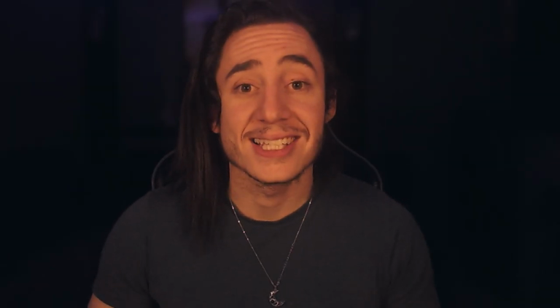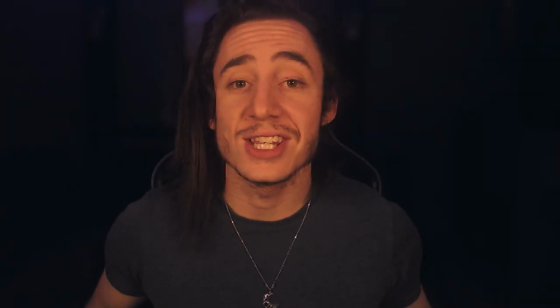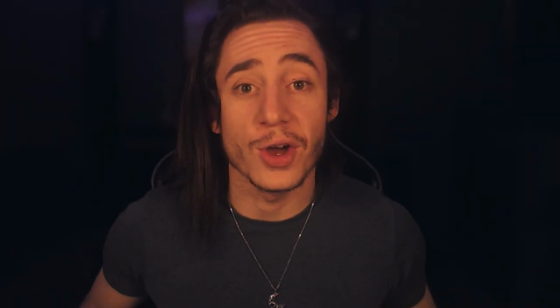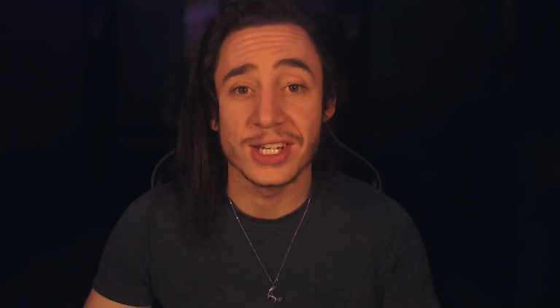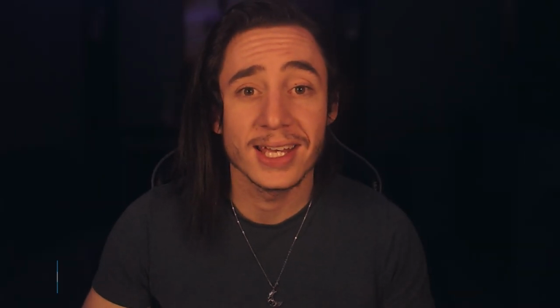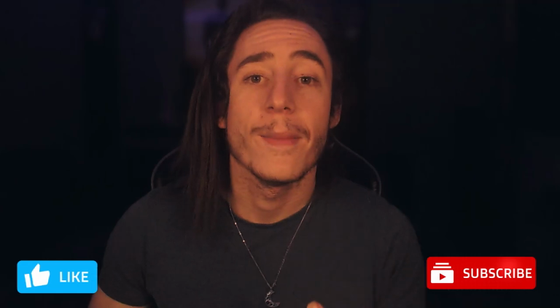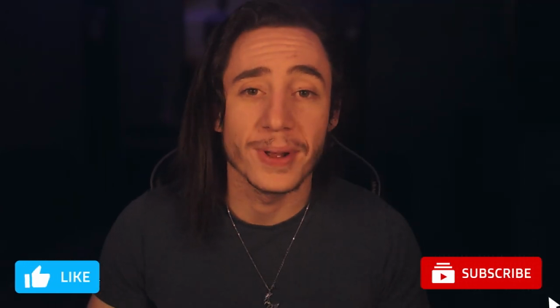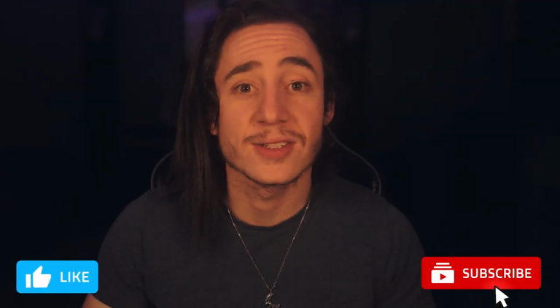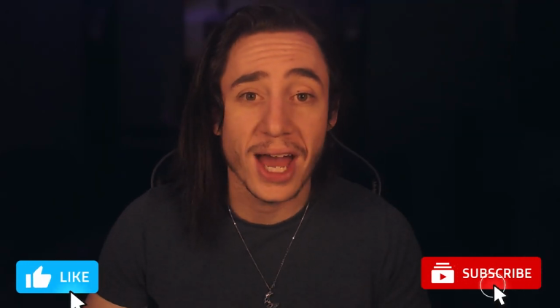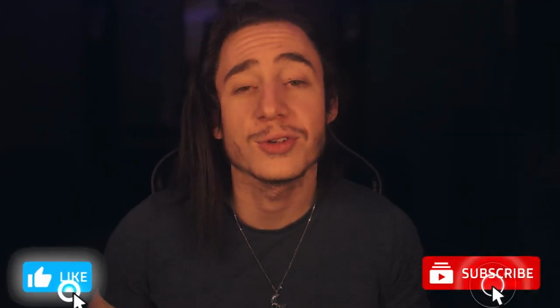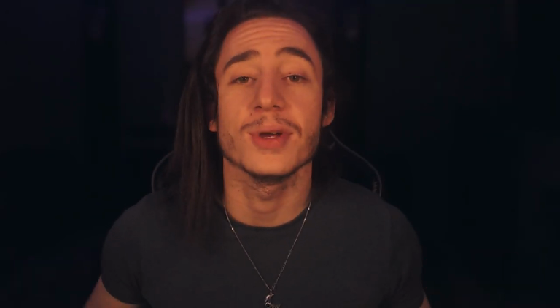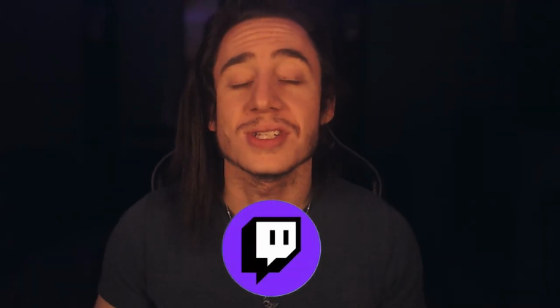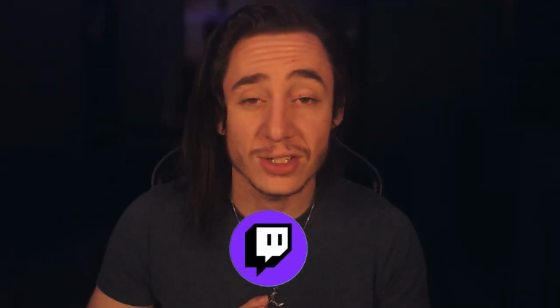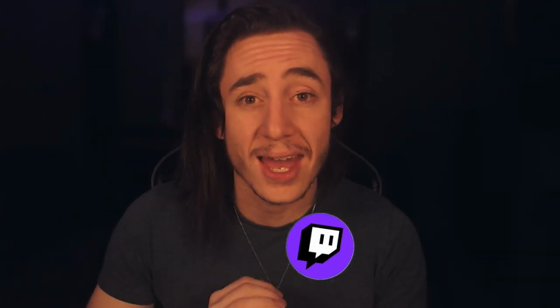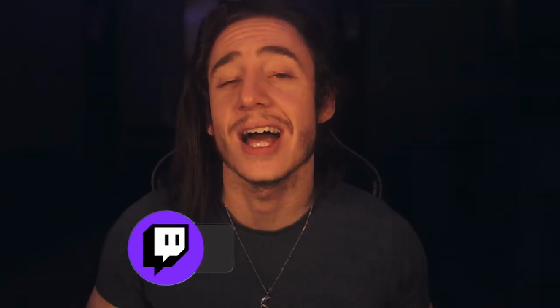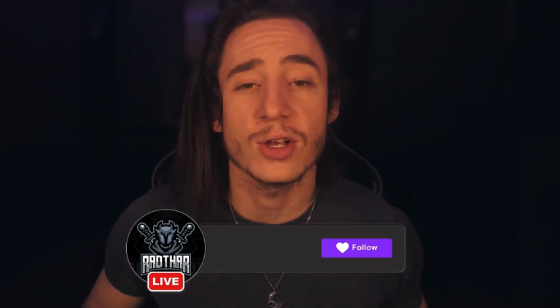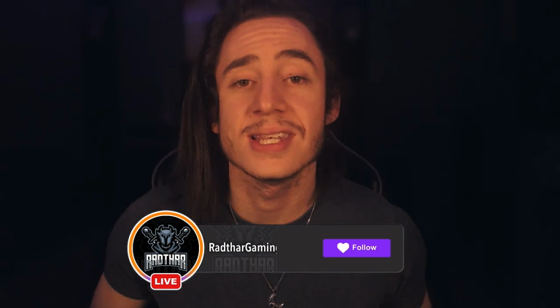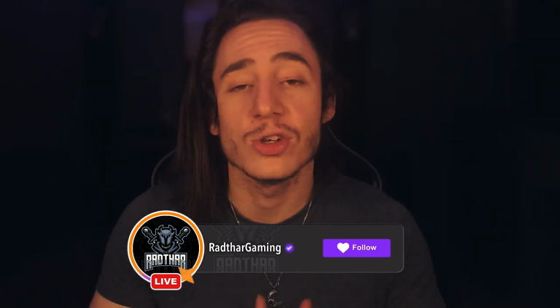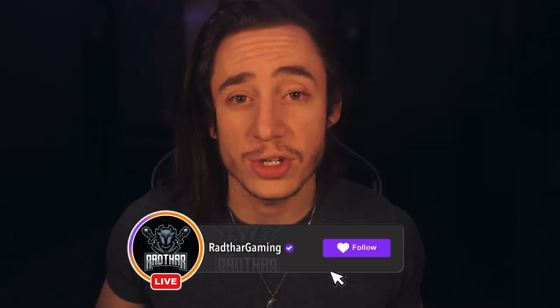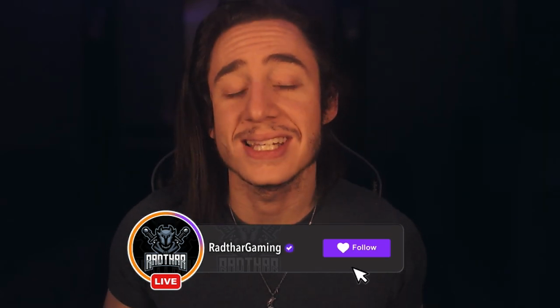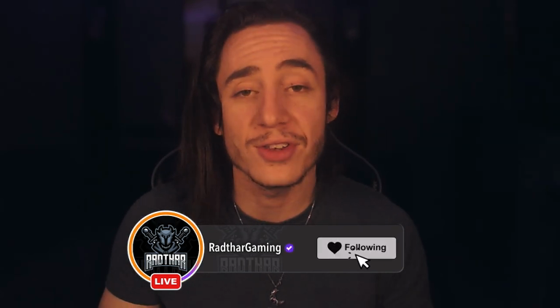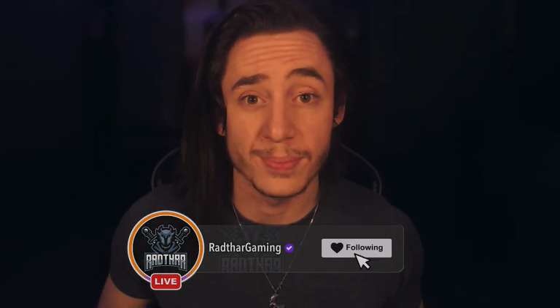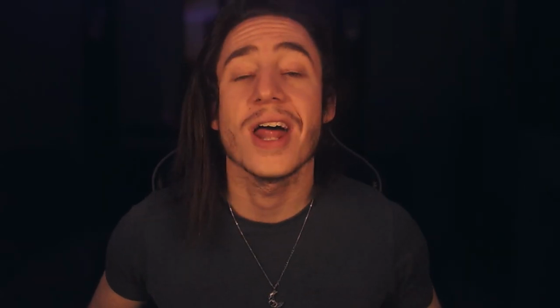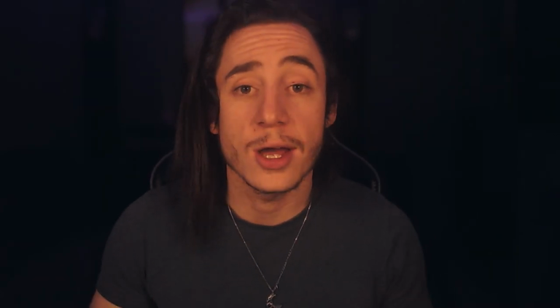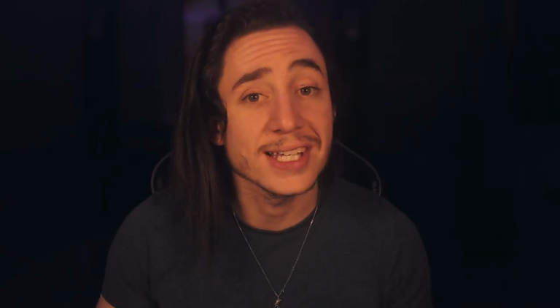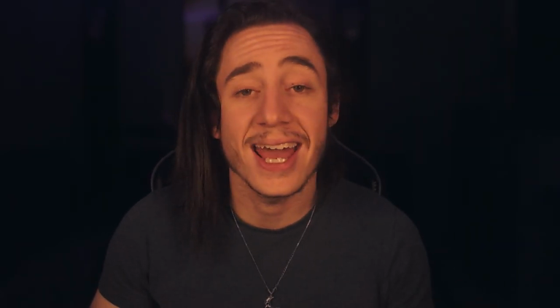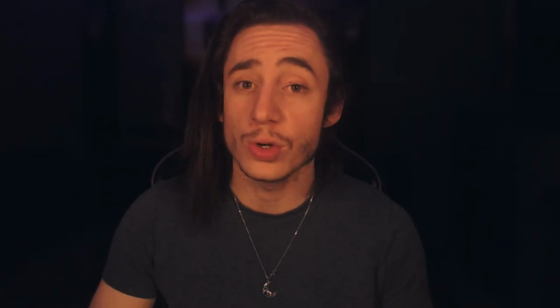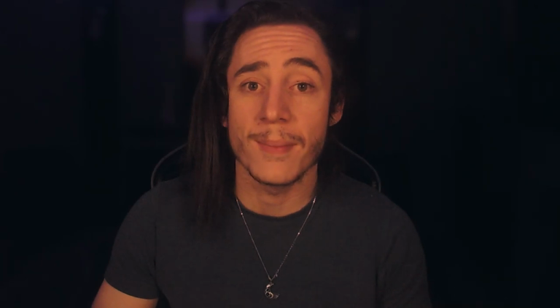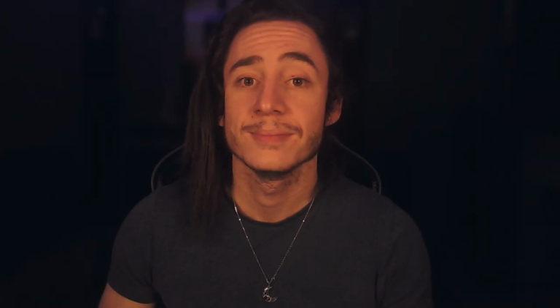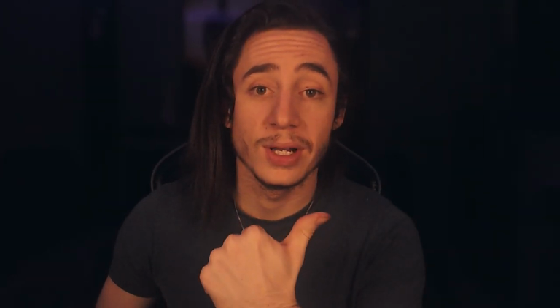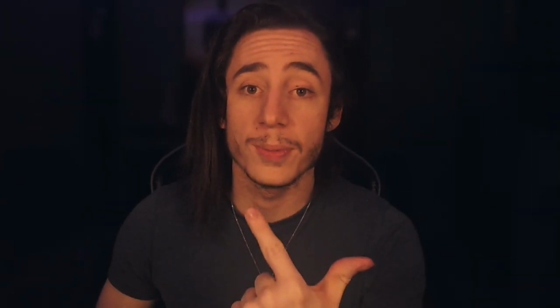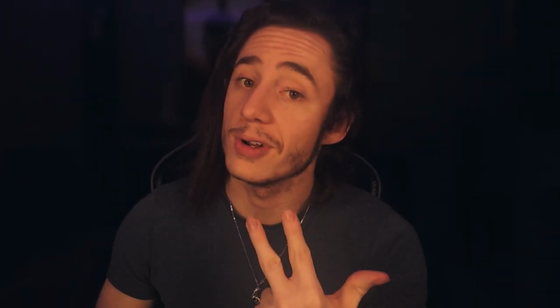Okay guys, that takes us to the end of the video. If you did enjoy, make sure you drop a like and subscribe to the channel. You can also come follow me on Twitch at radflygaming to see live gameplay commentaries, and all my other socials are linked down in the description below. For now guys, I hope you have a fantastic day, and as always — be loyal, be brave, be relentless.